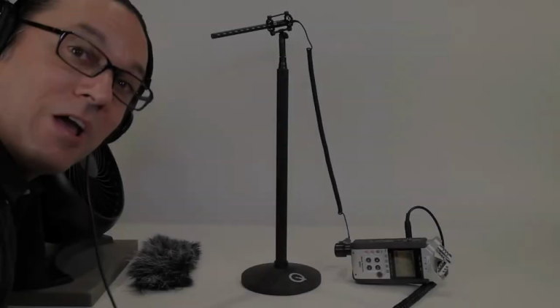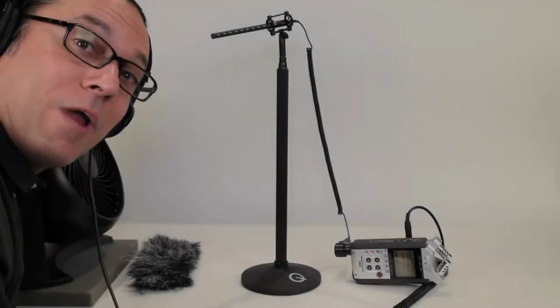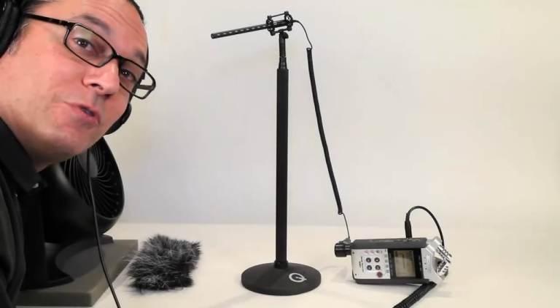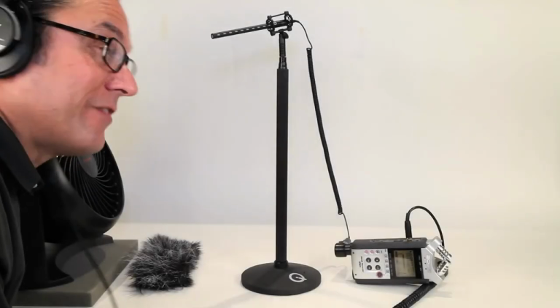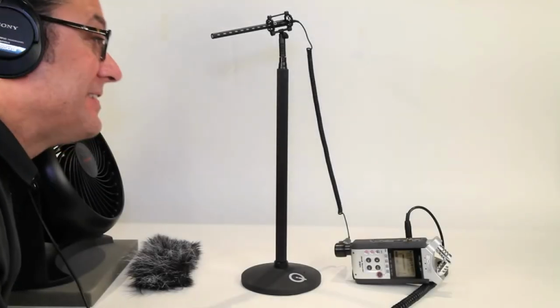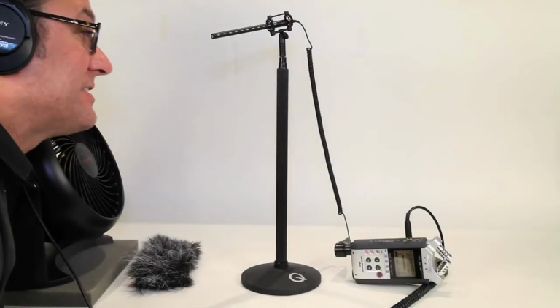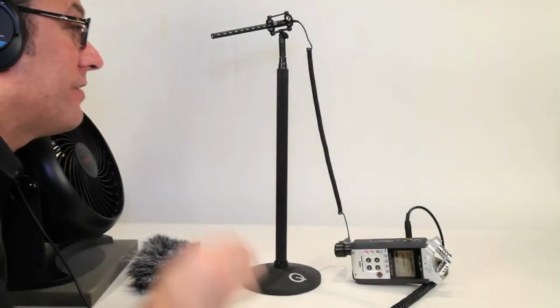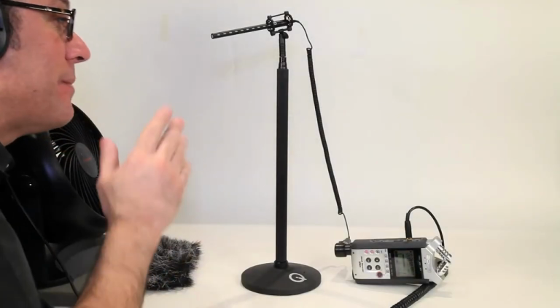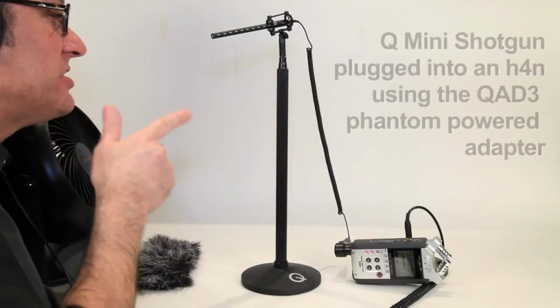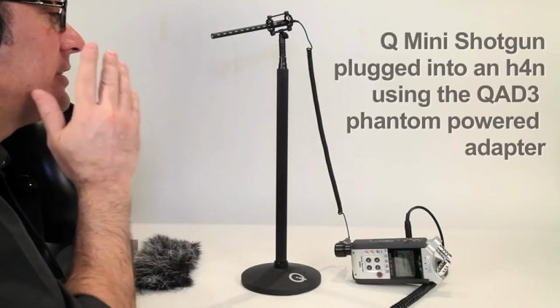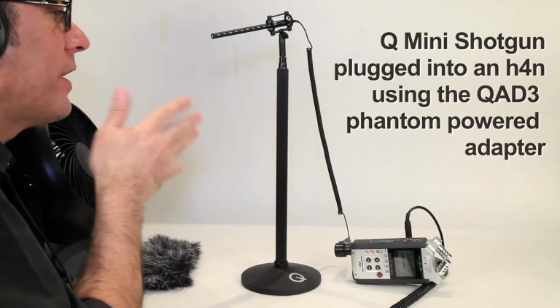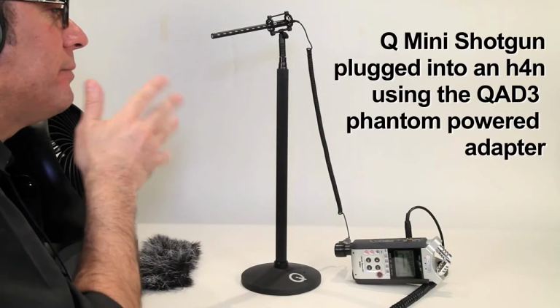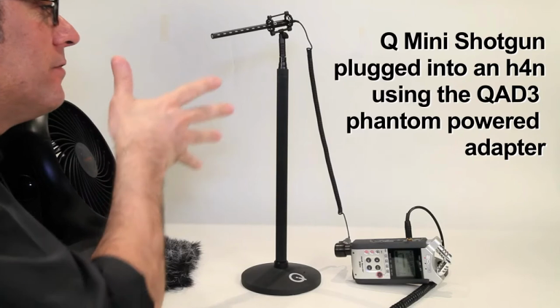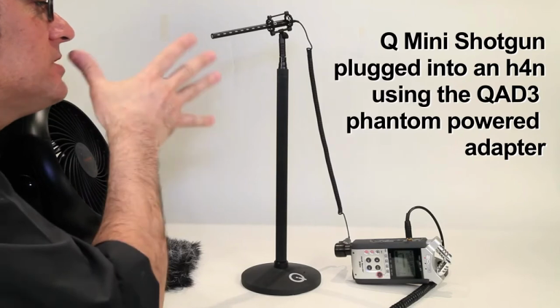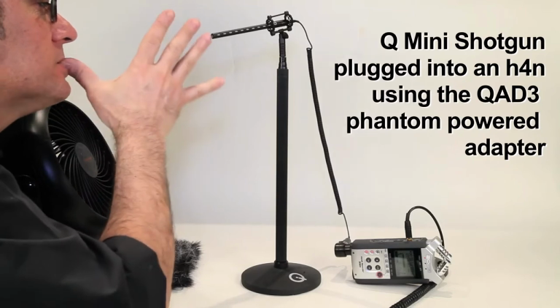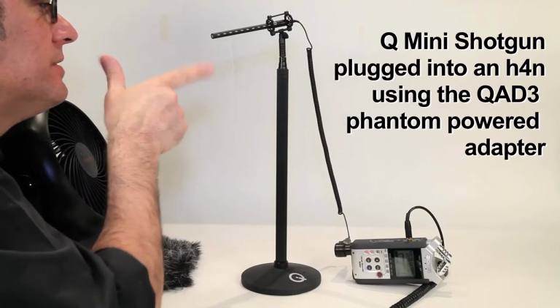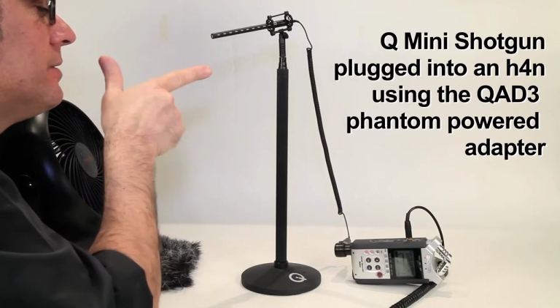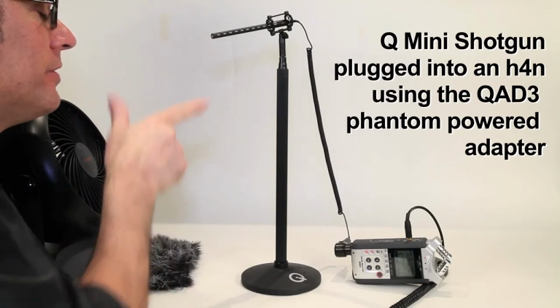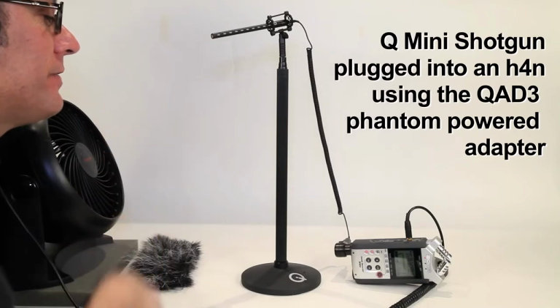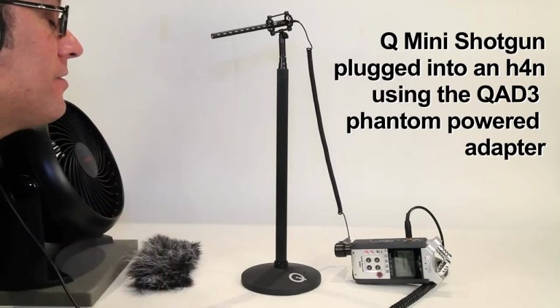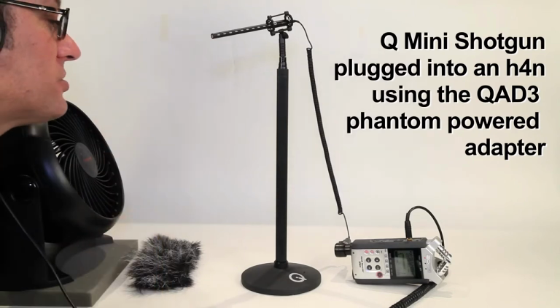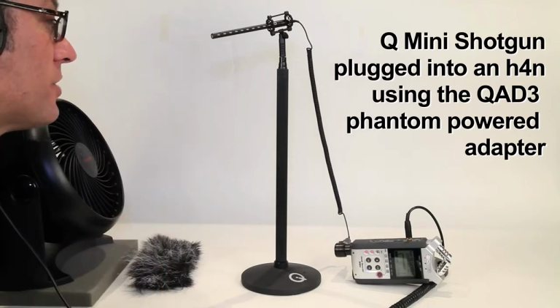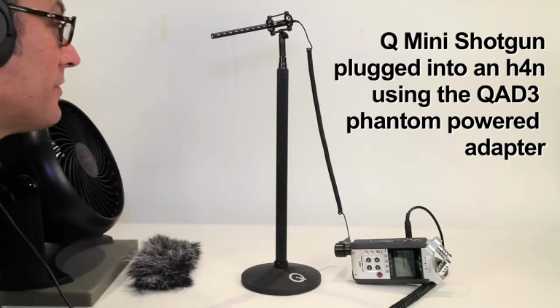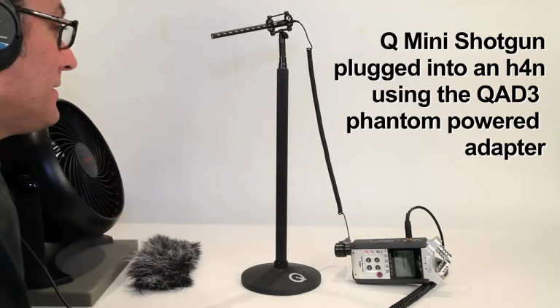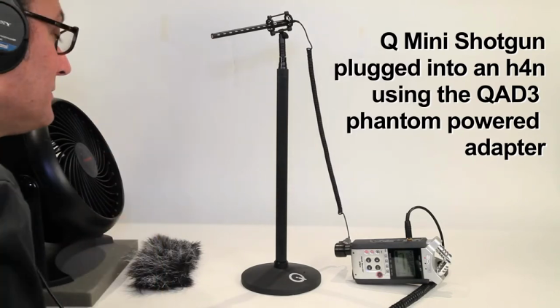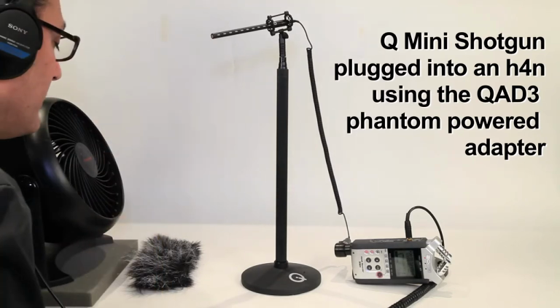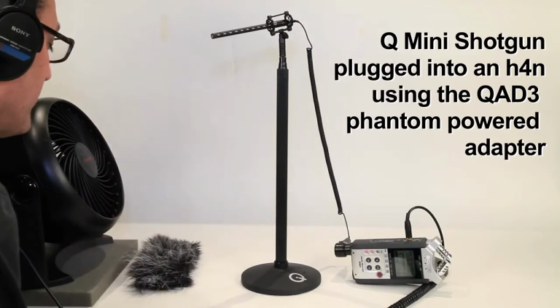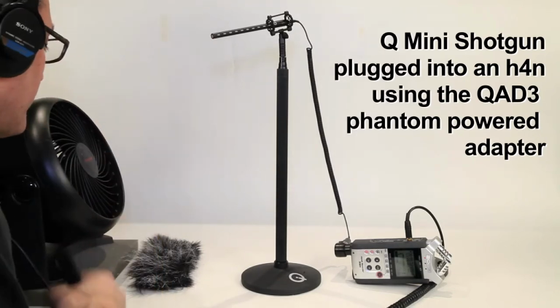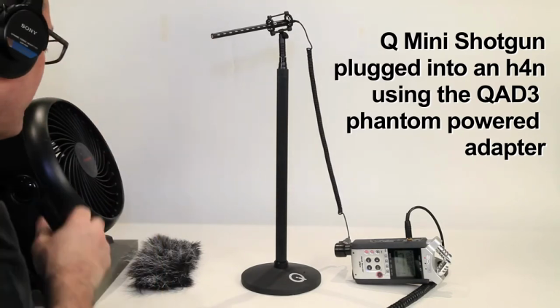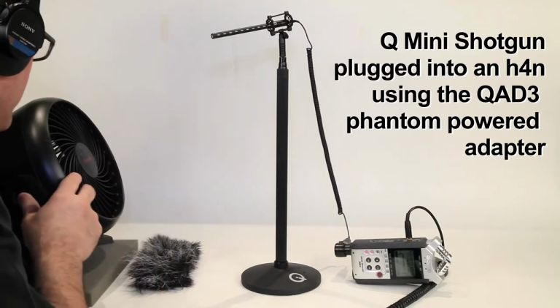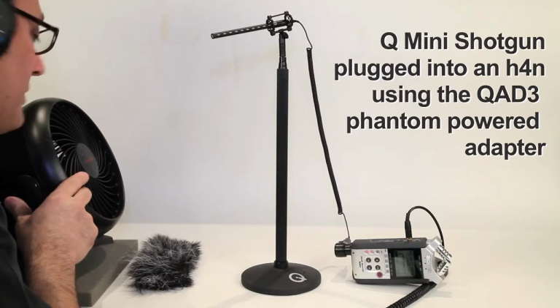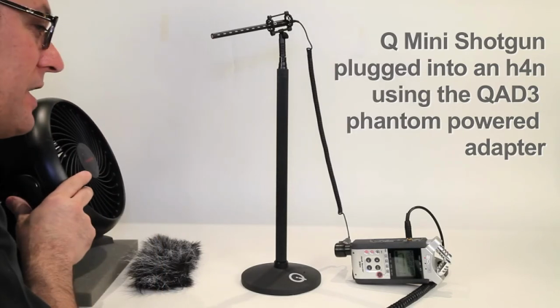All right, we're doing our fan test here. I've got my mini shotgun right aimed at my voice, pointing right there. Let's turn on the fan. We're going to use our turbo fan, turn it up to high.